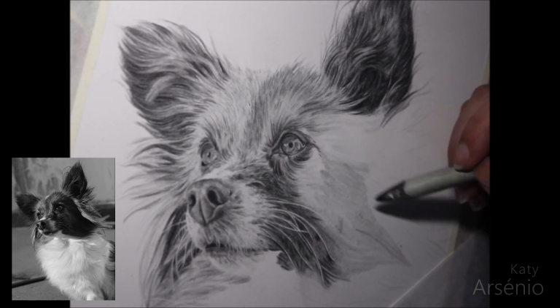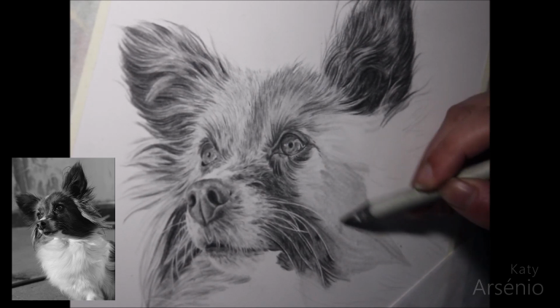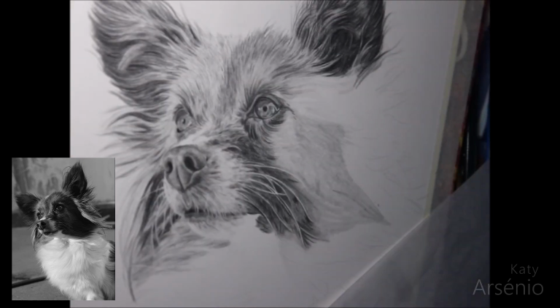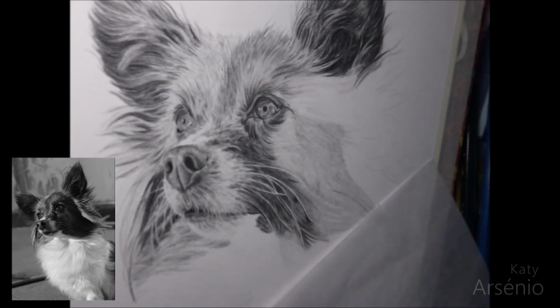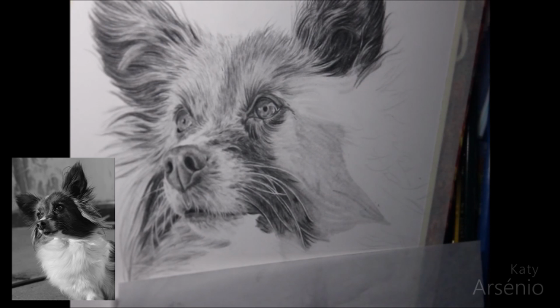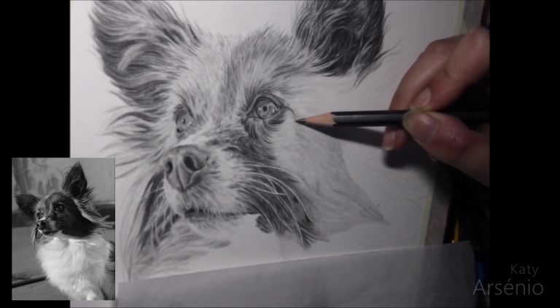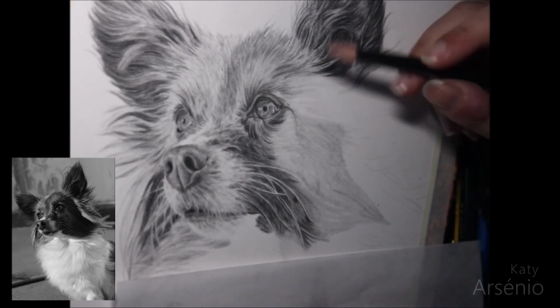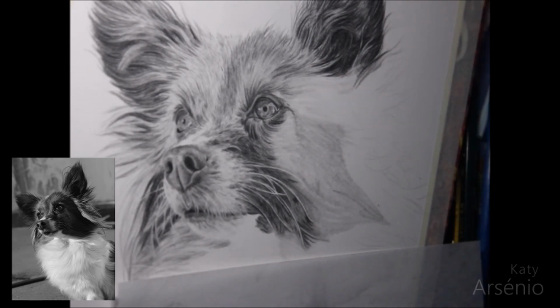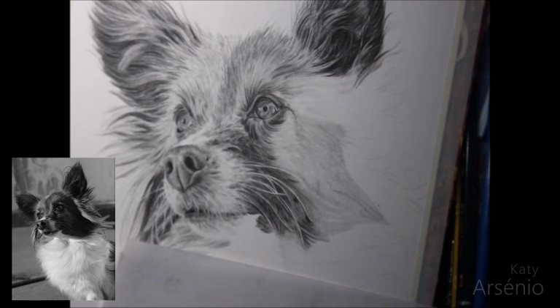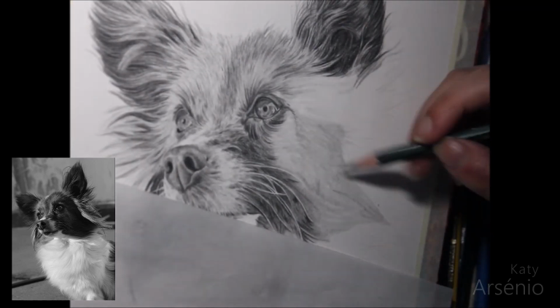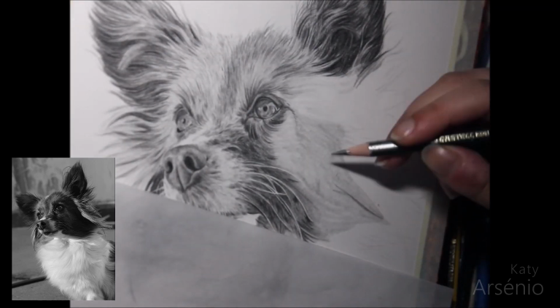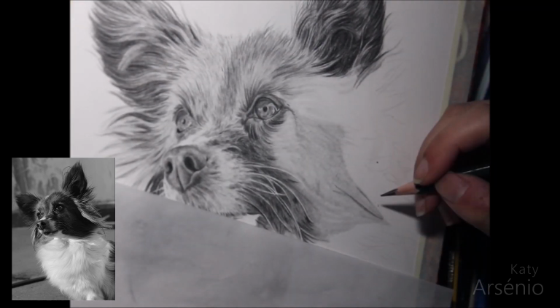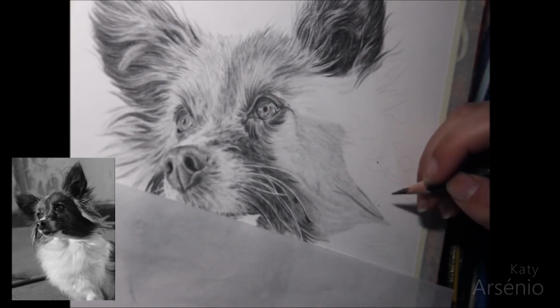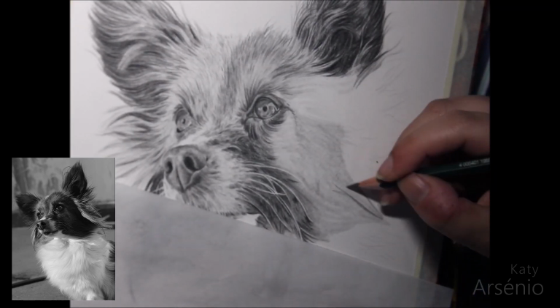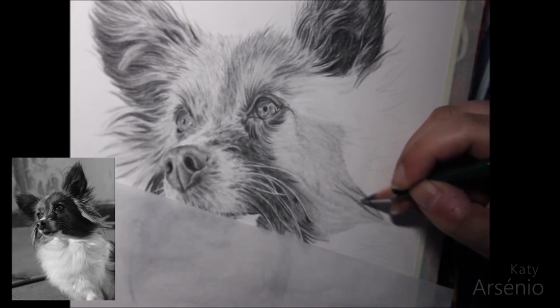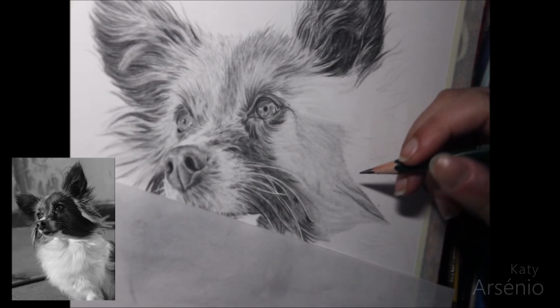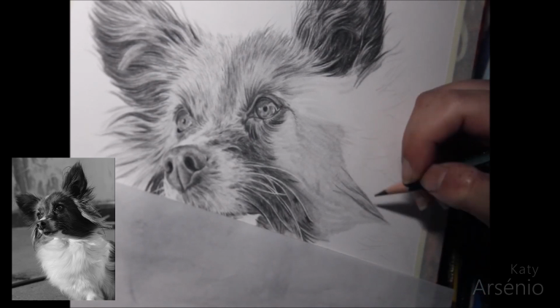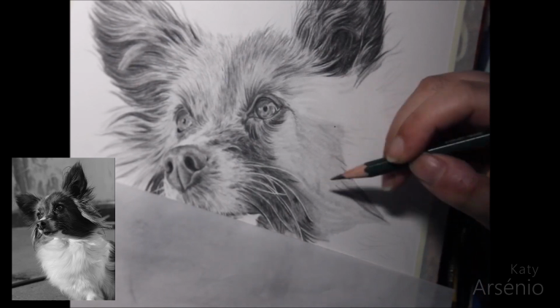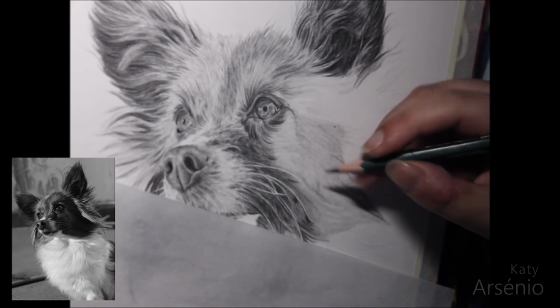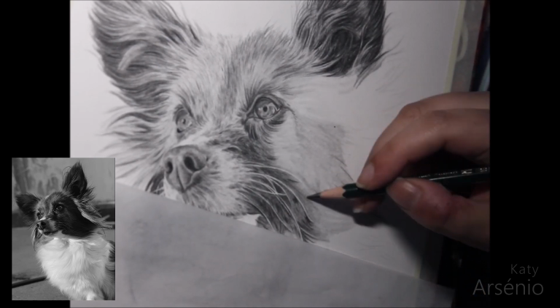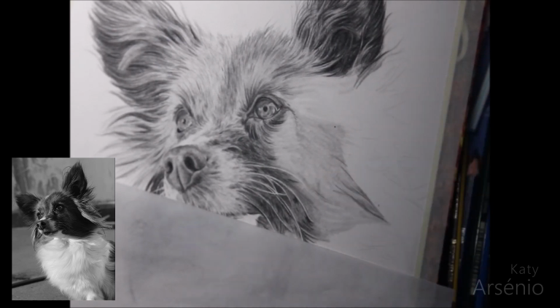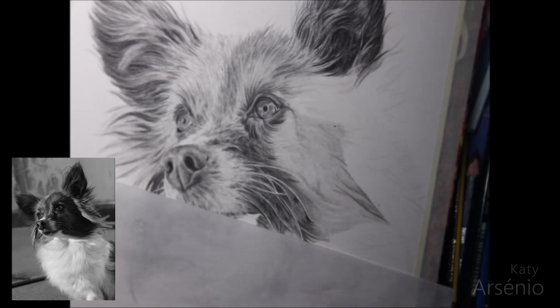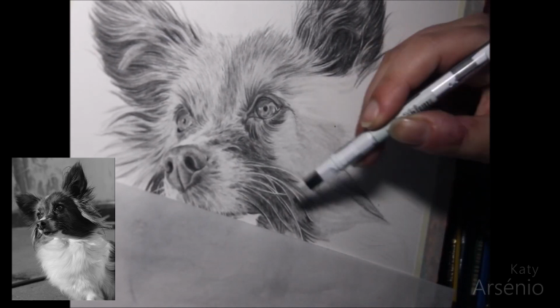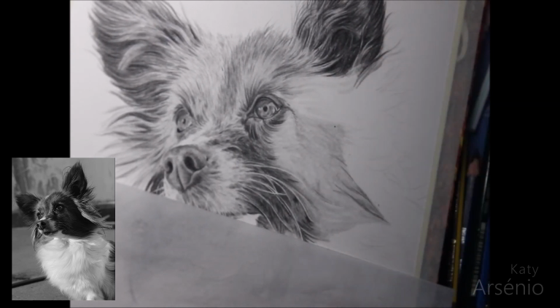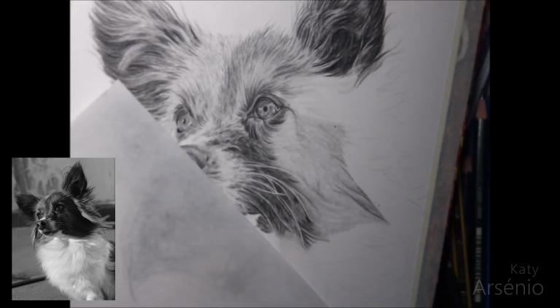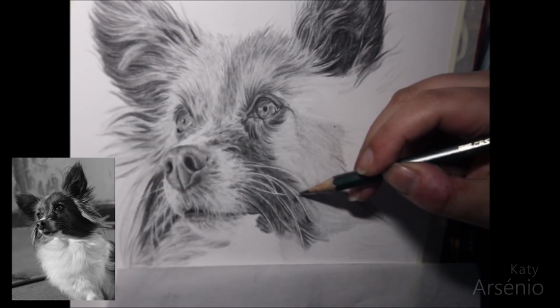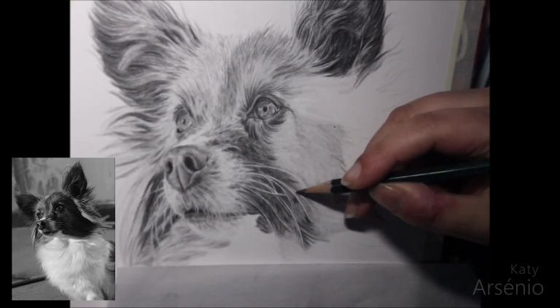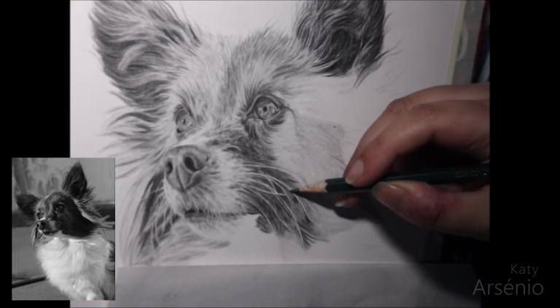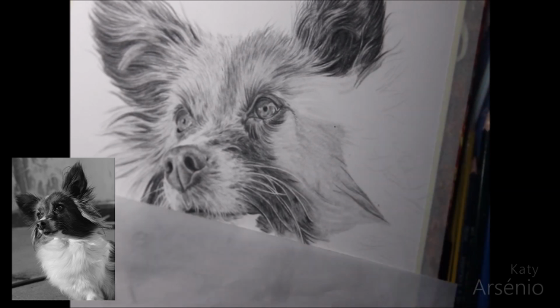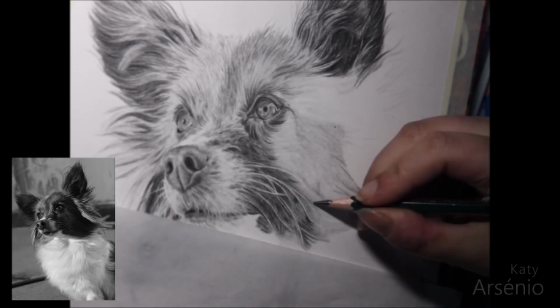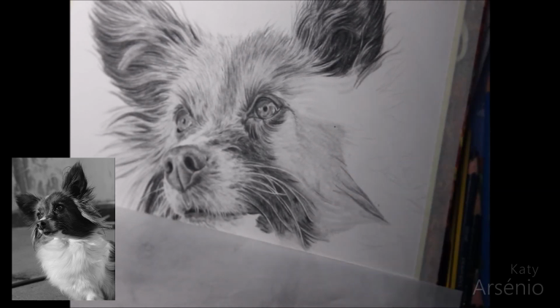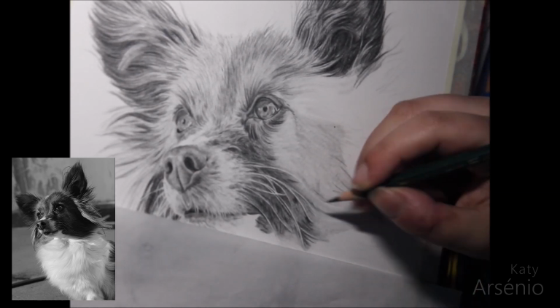Using a blending paper stump, I blend the base layer and I start to give form to the fur. I blend in the direction the fur goes, so that when I go on top with my darker pencils, I have a guideline to know in what direction I have to draw the fur strands.